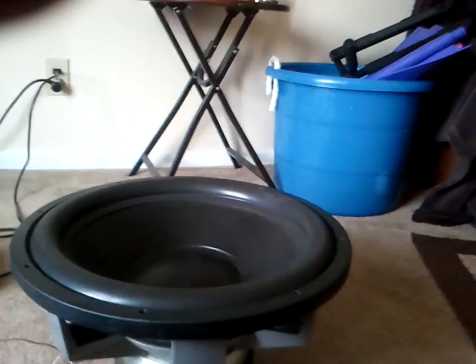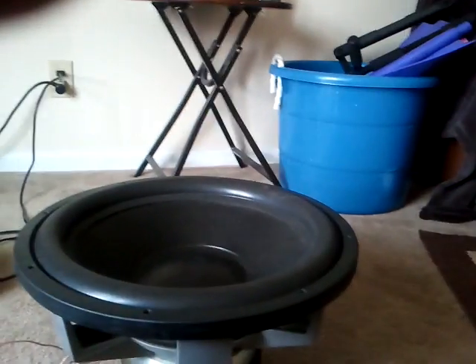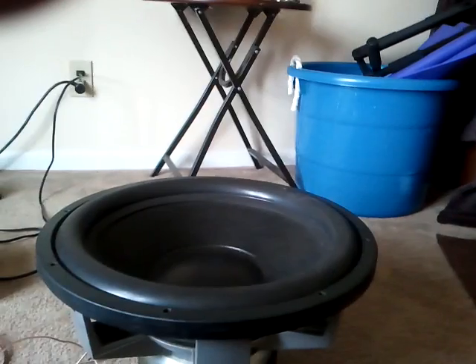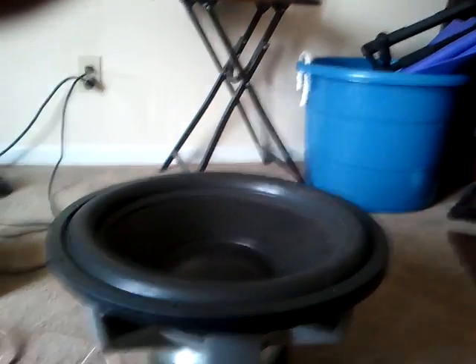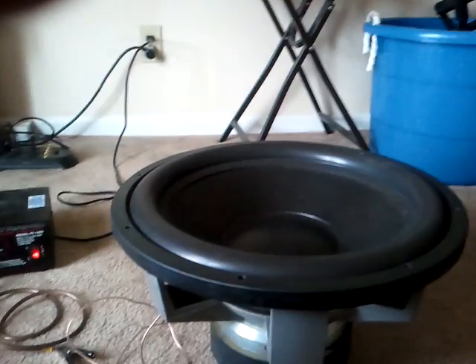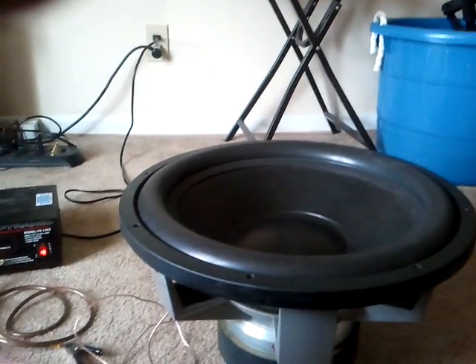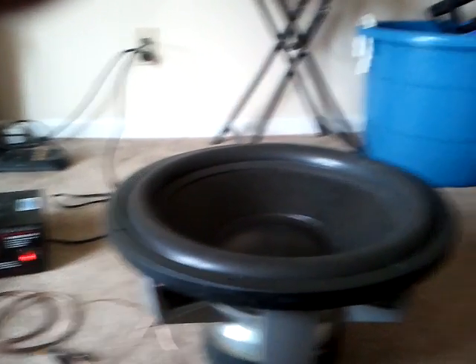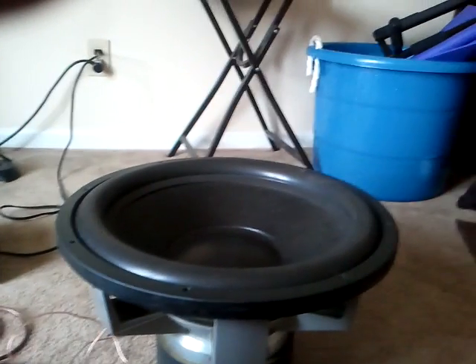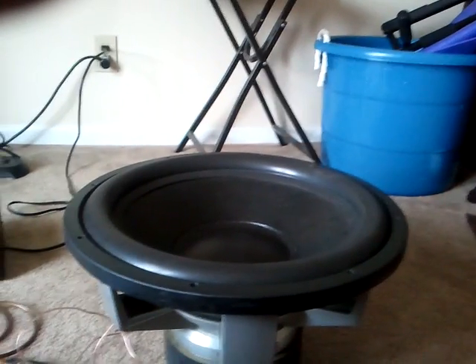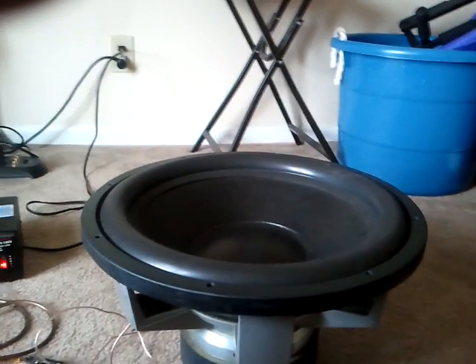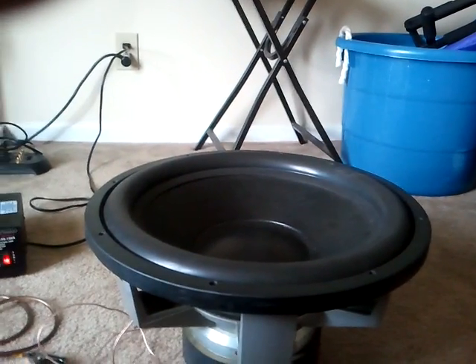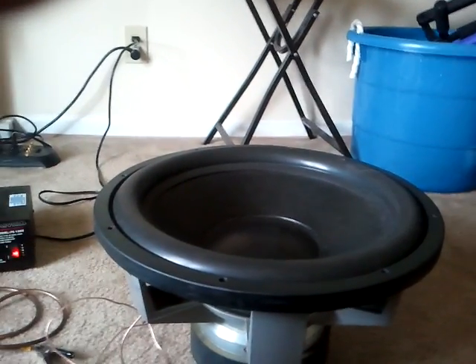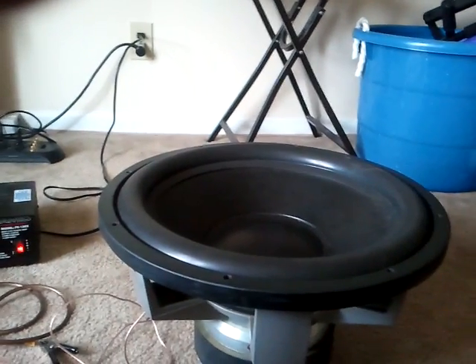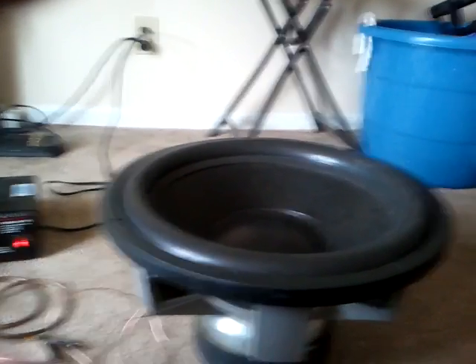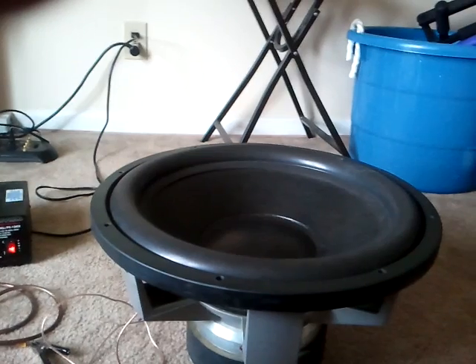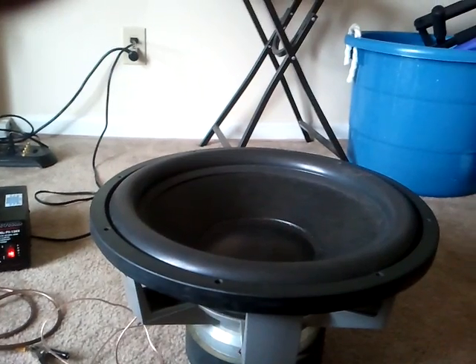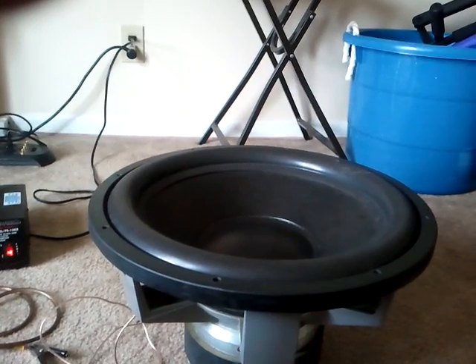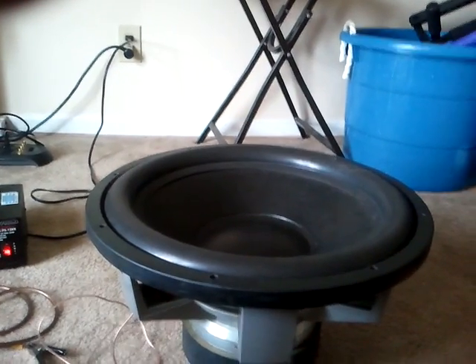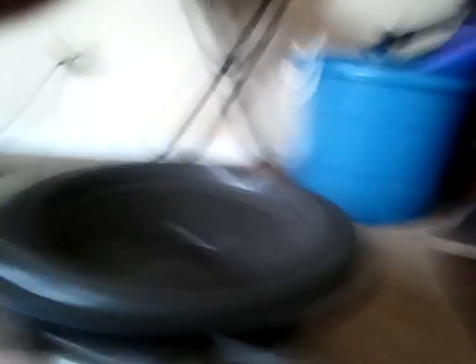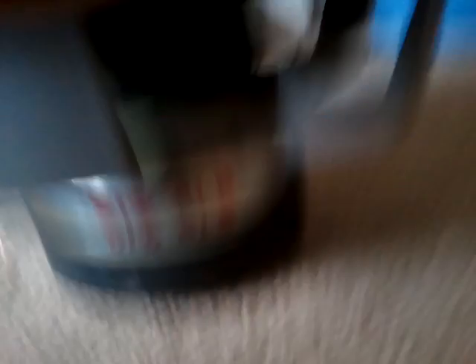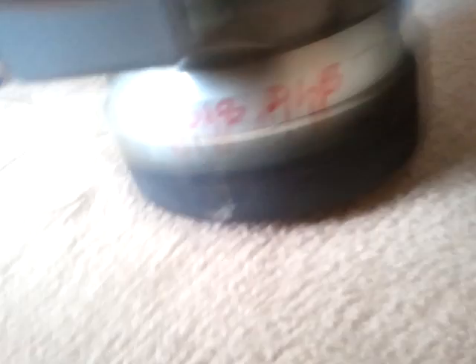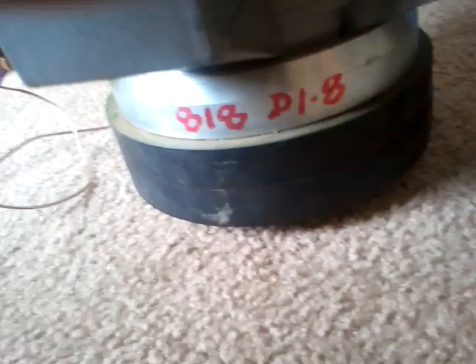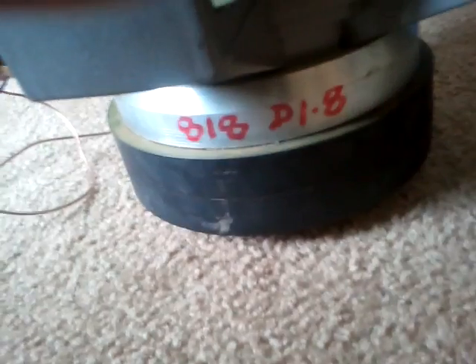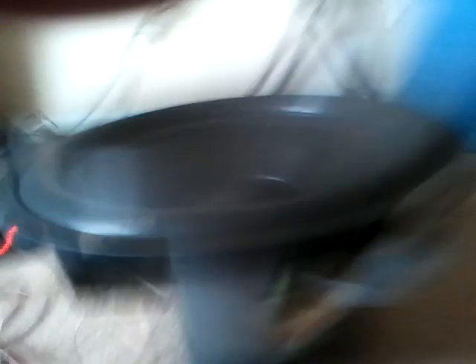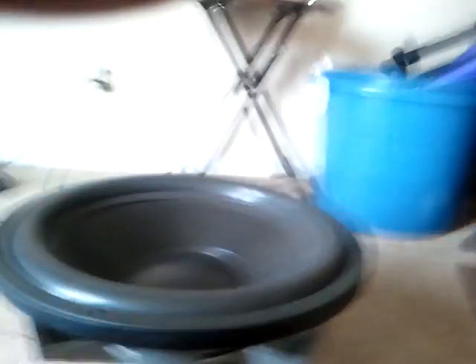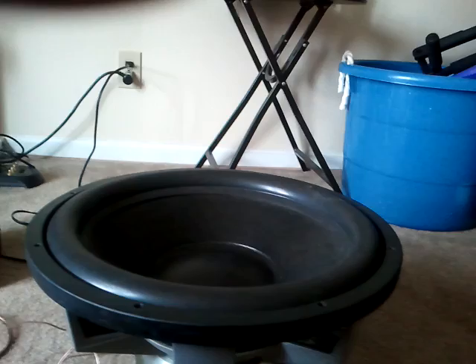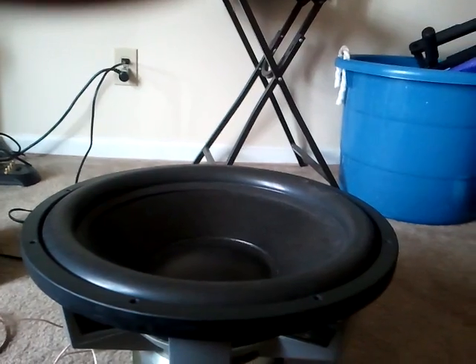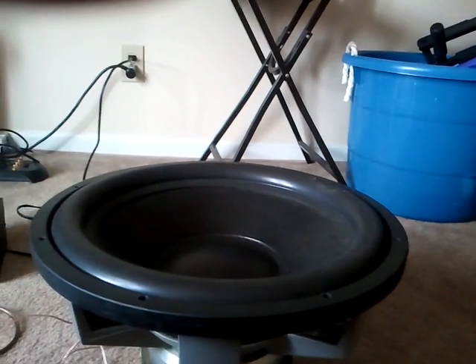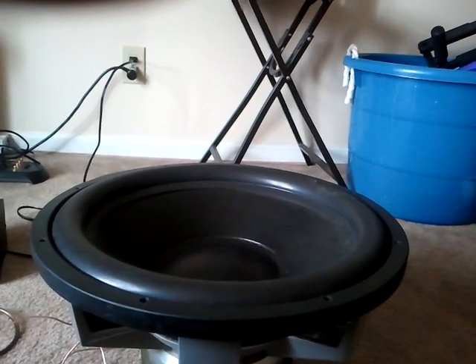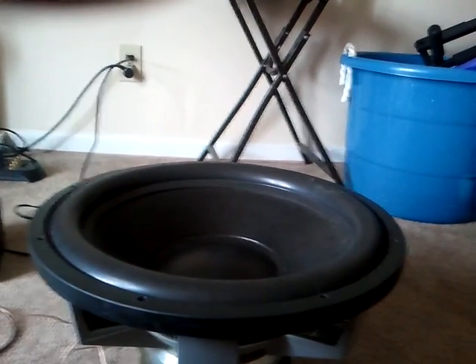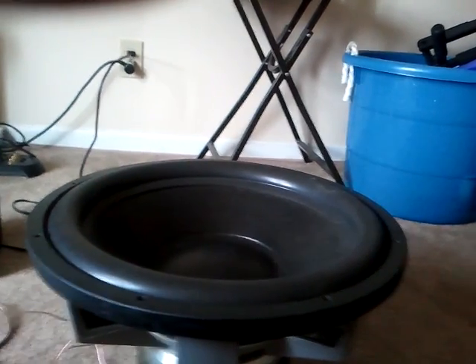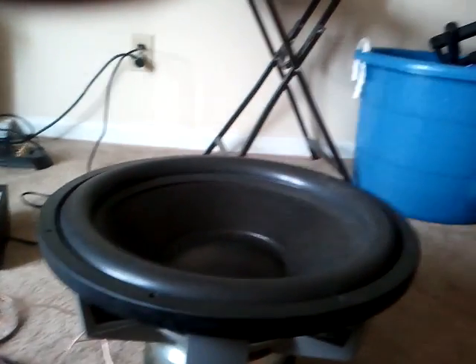All right, that's enough free air for one day. I'm sure the neighbors are like, what is that shaking. So that concludes the free air — the 818 APXX. See ya.